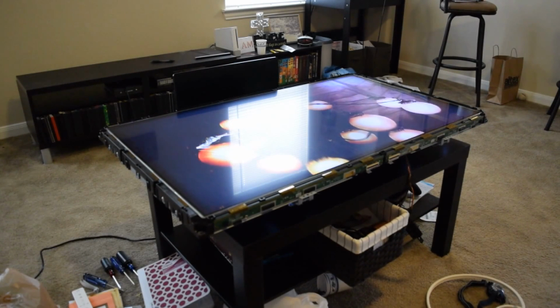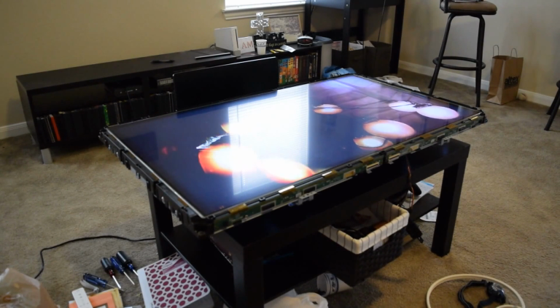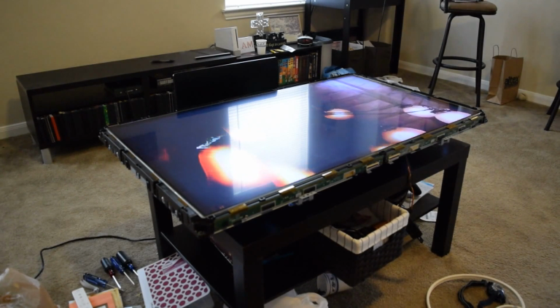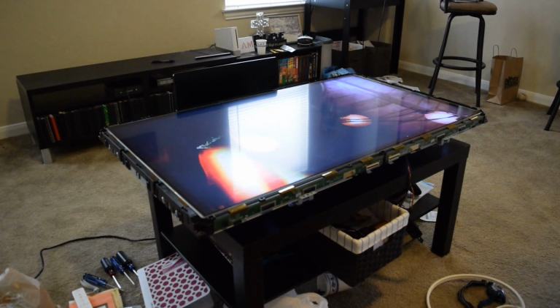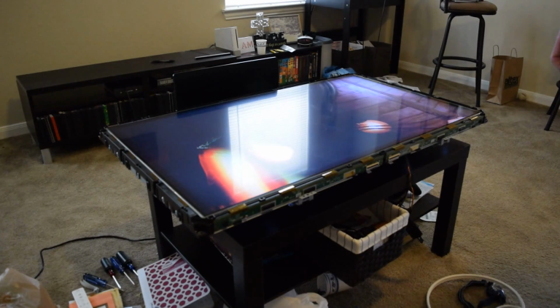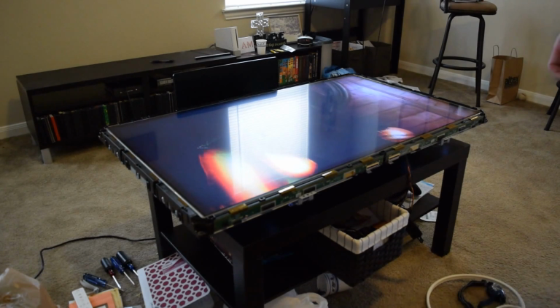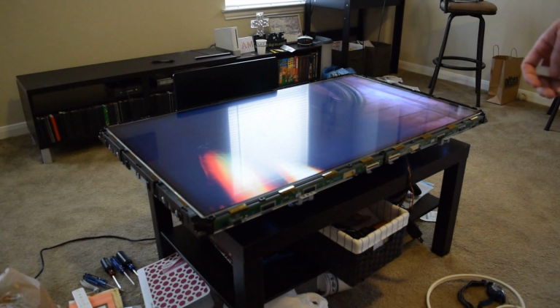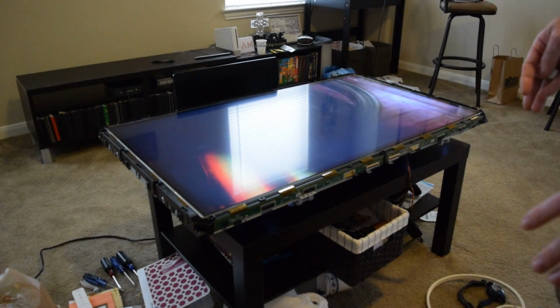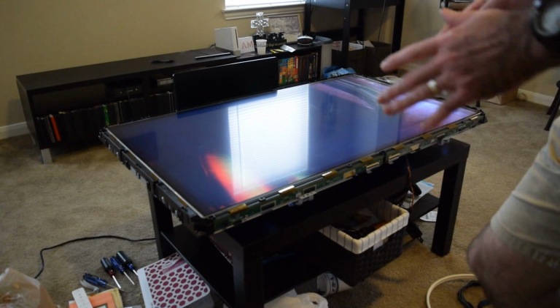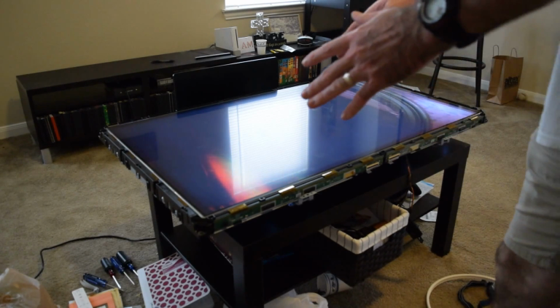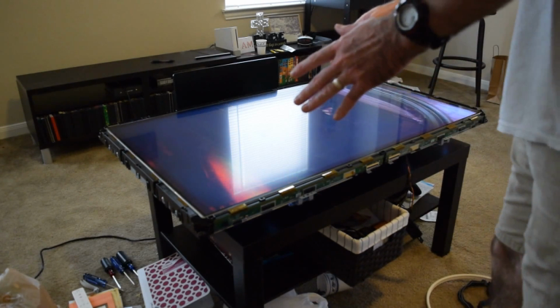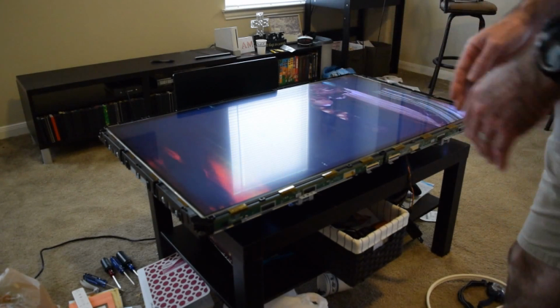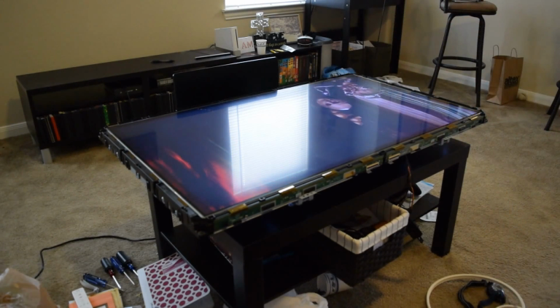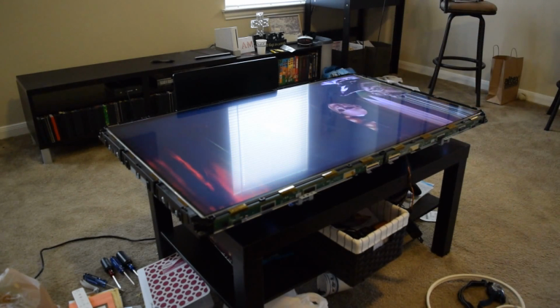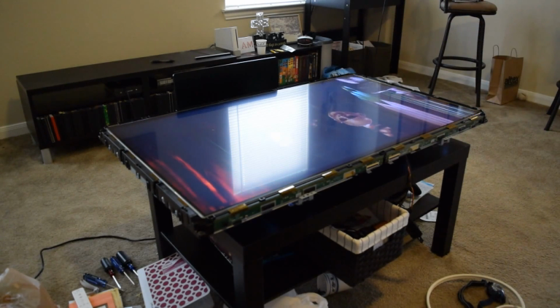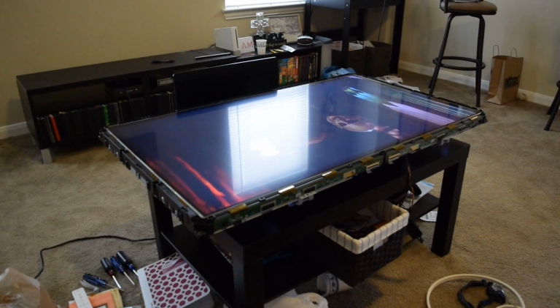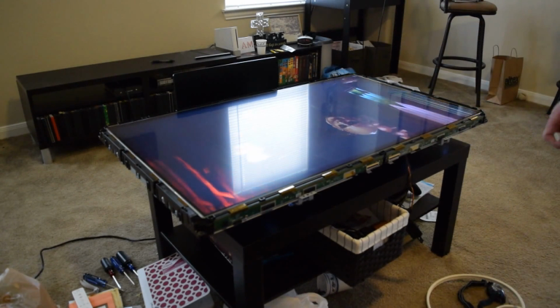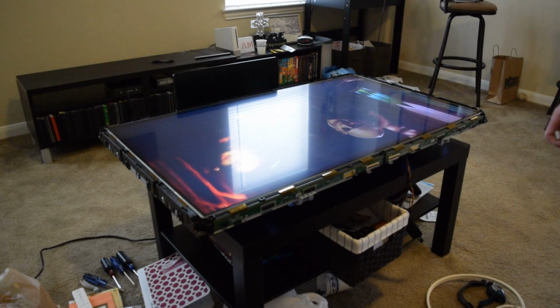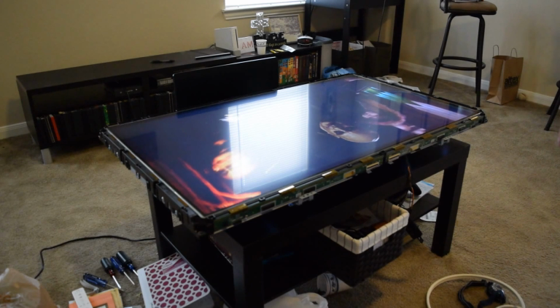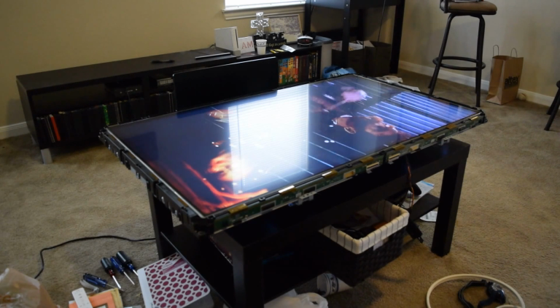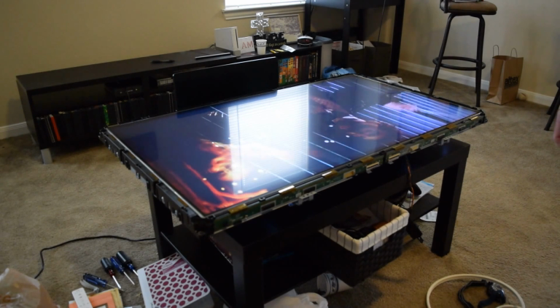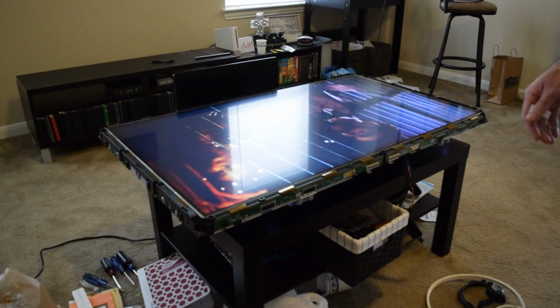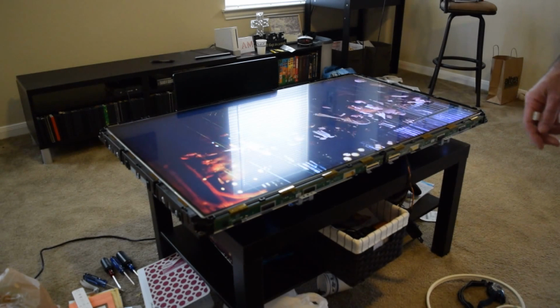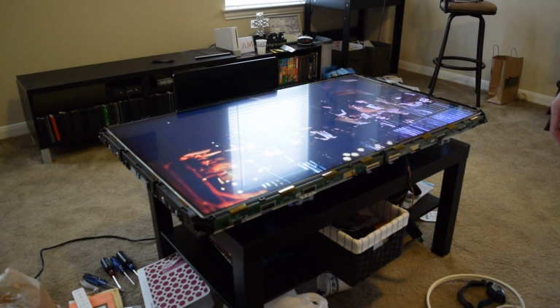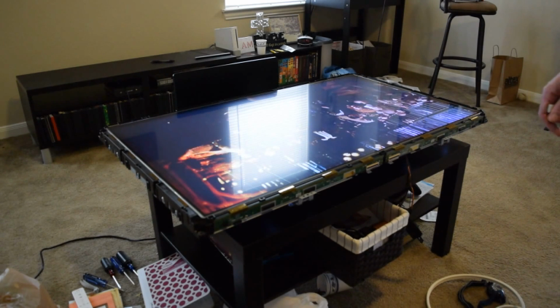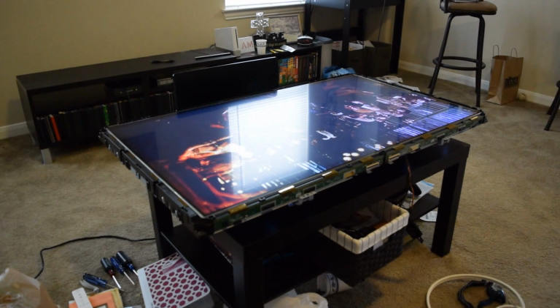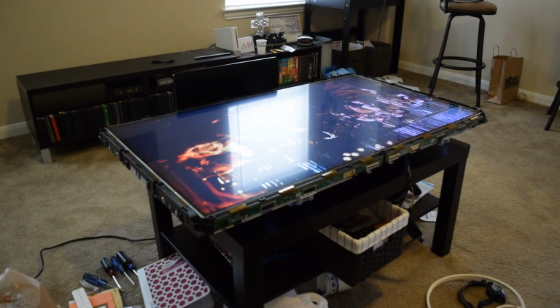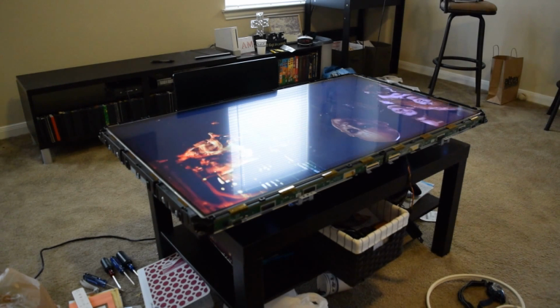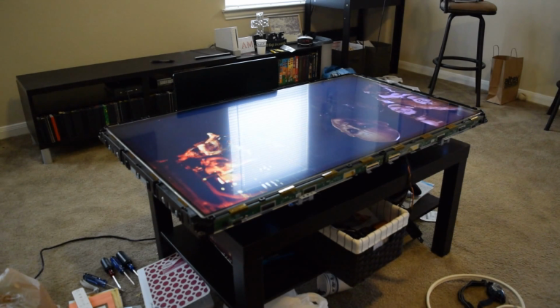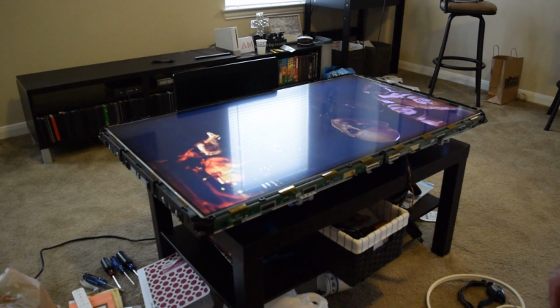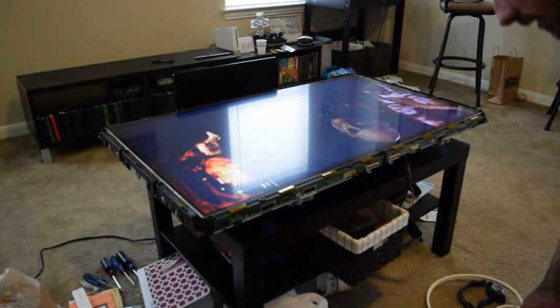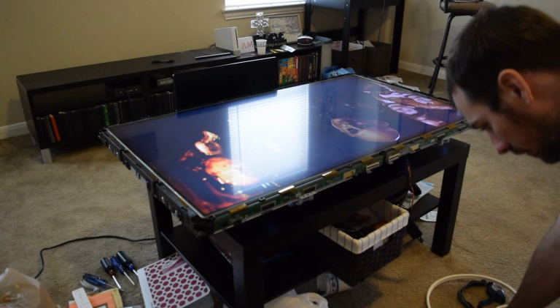As you can see on this TV, we're having a problem on the right-hand side — or the left from the point of view of the television — with blurring, ghost imaging, and double imaging.